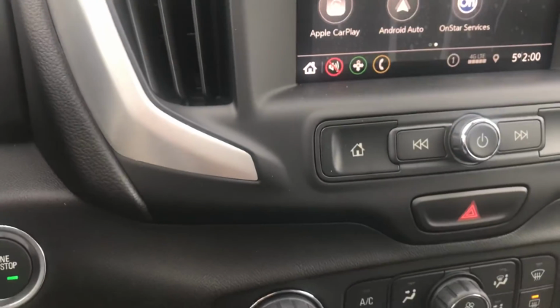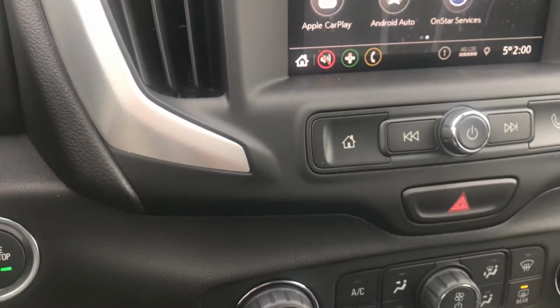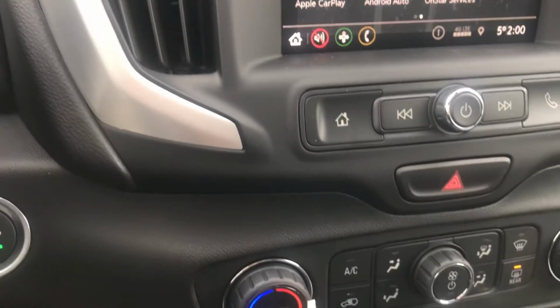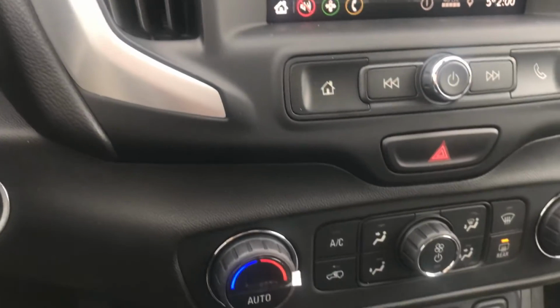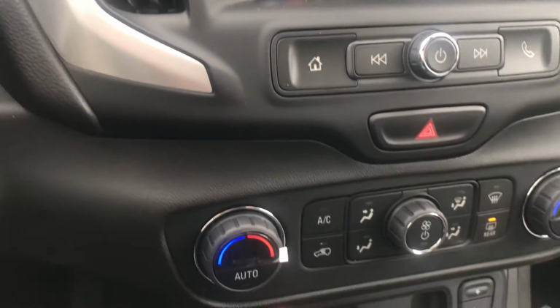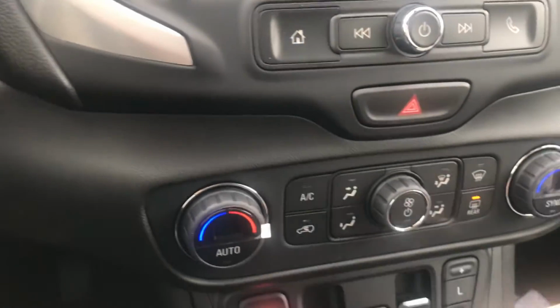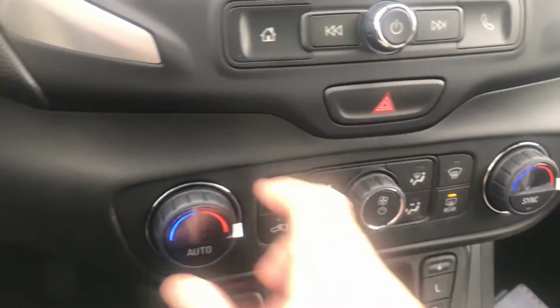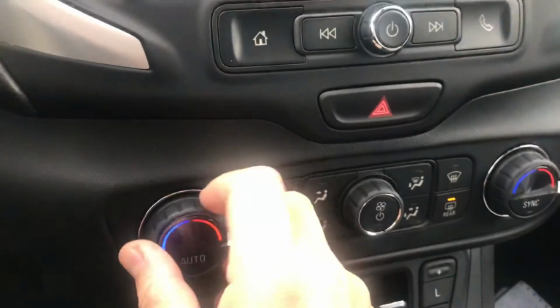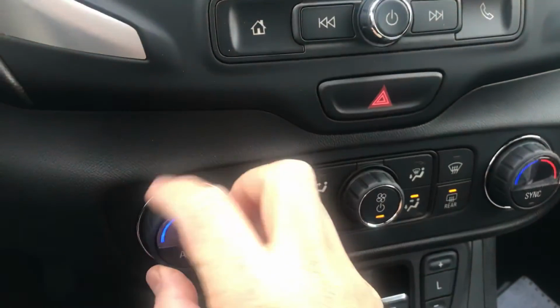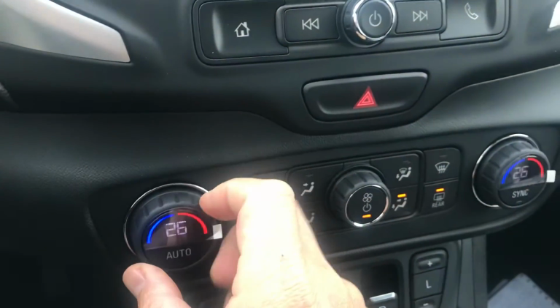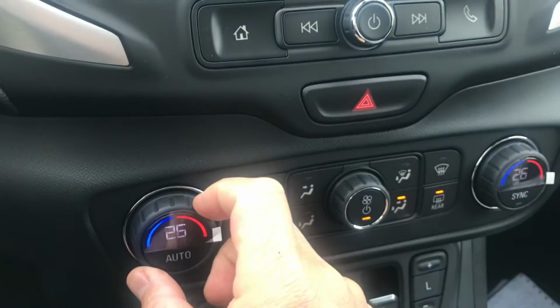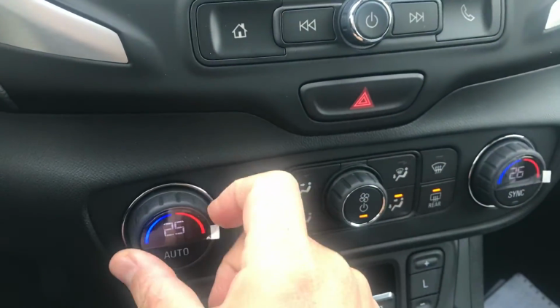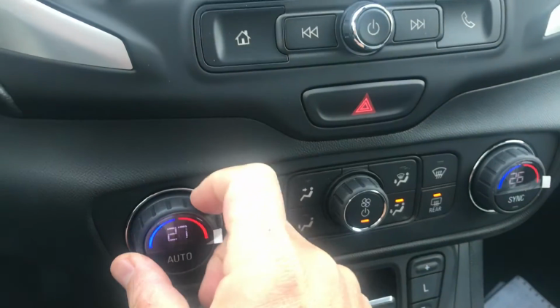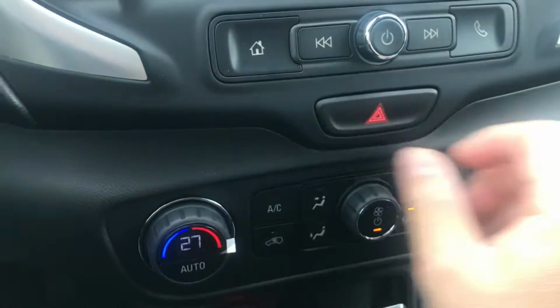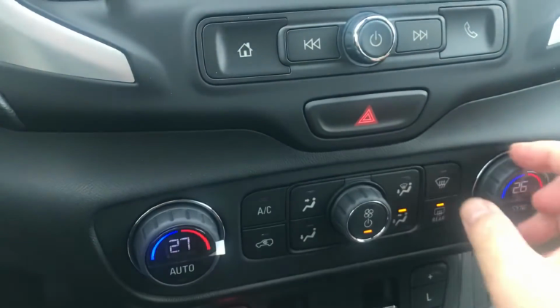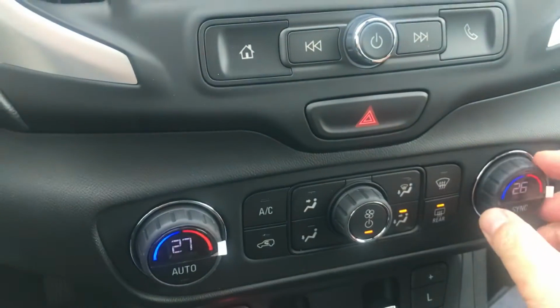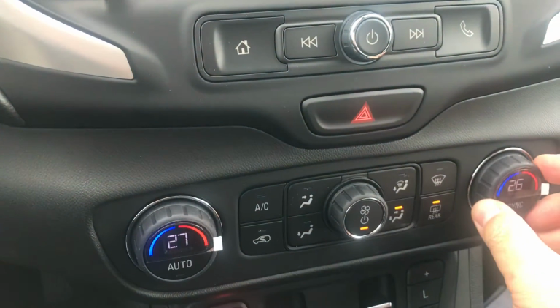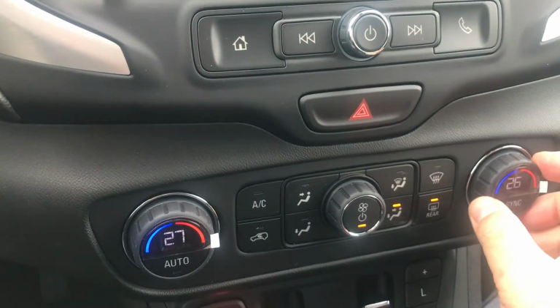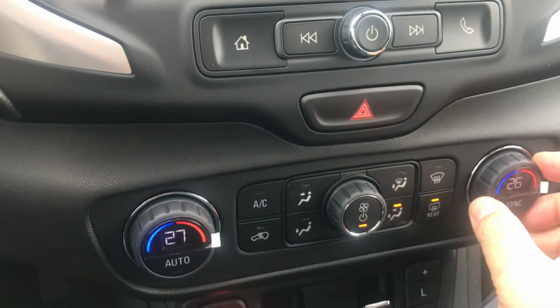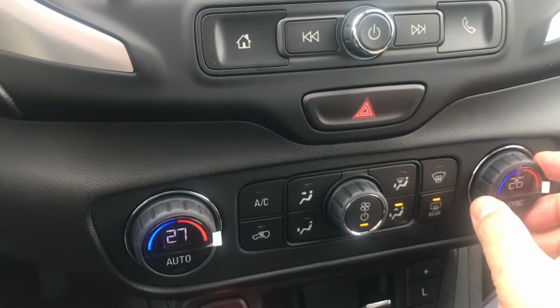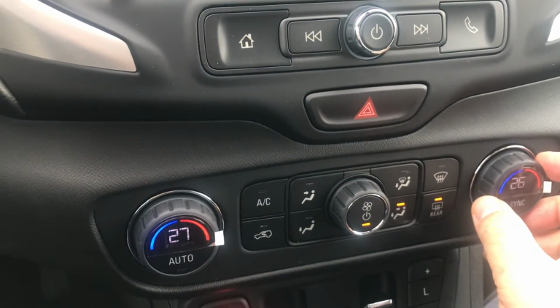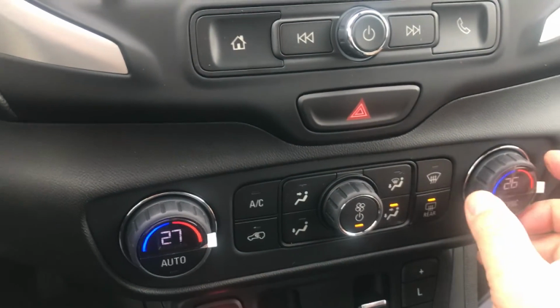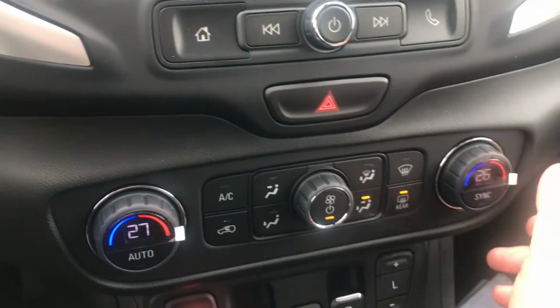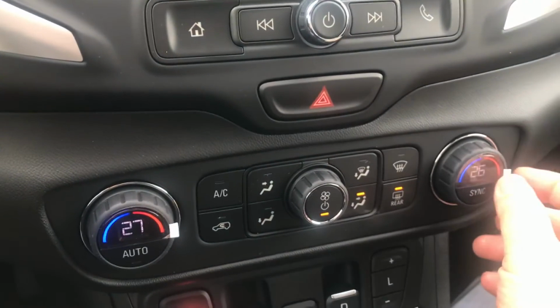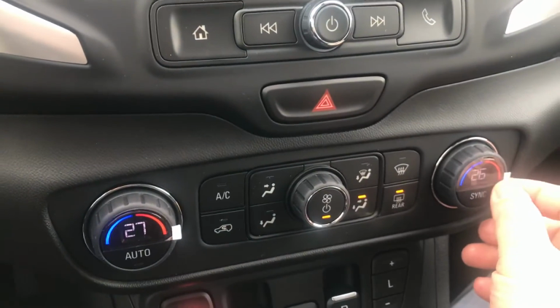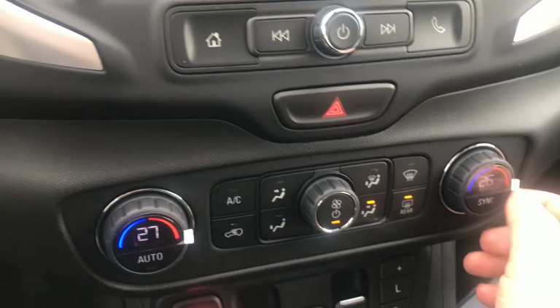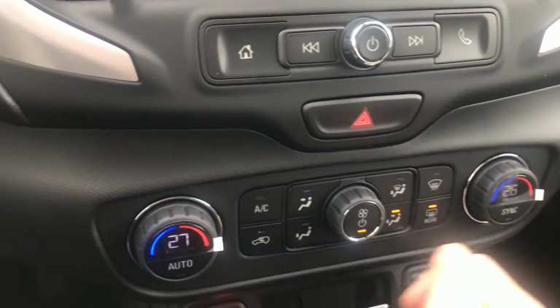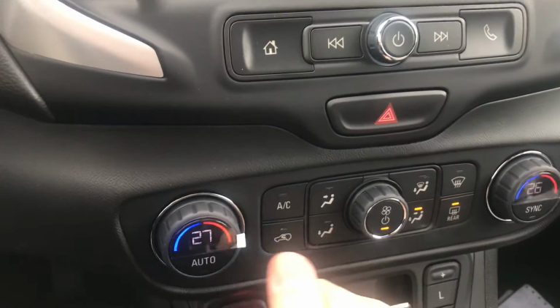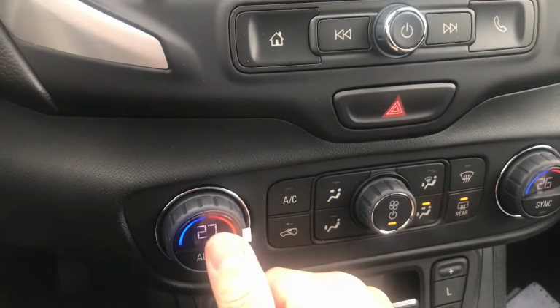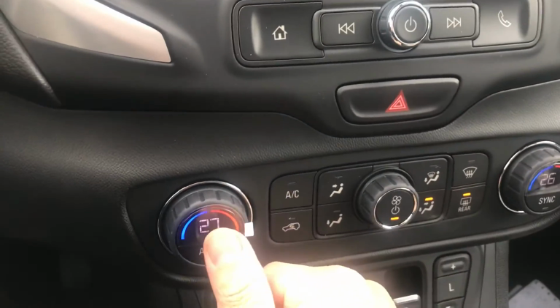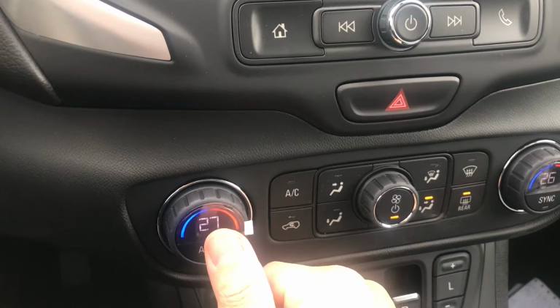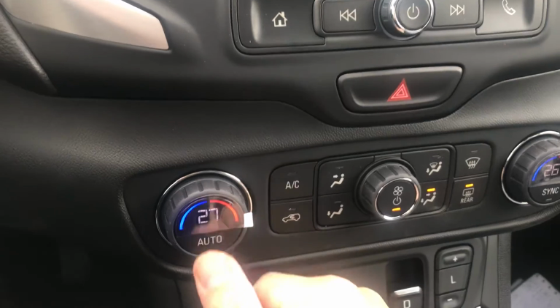And one of the newest features — you've got two synchronized temperature controllers as well, one for the passenger side and one for the driver side.